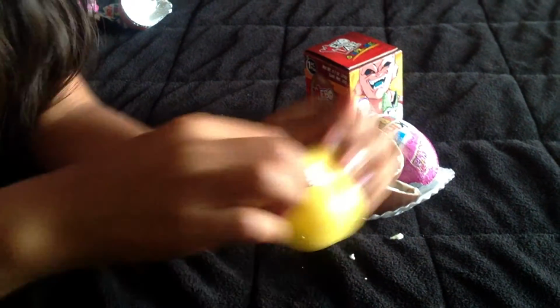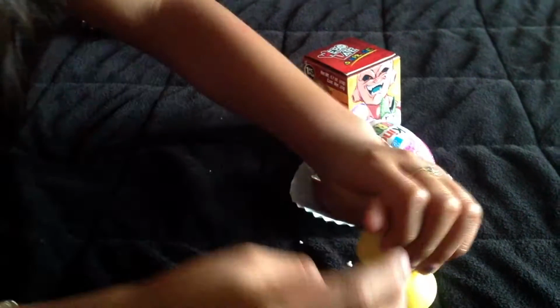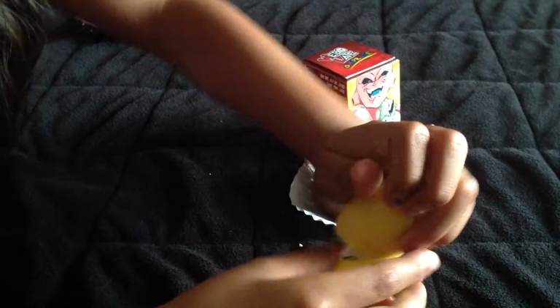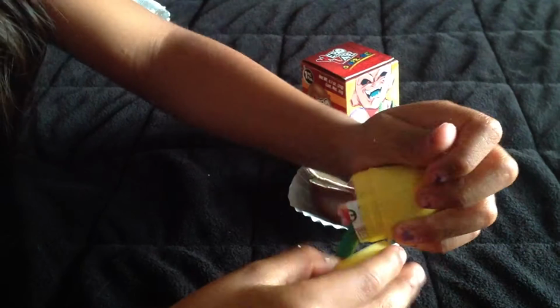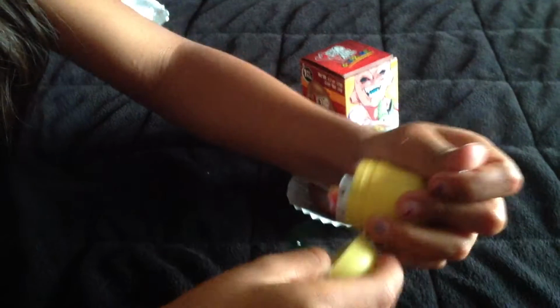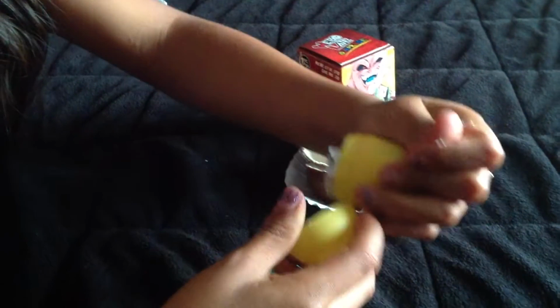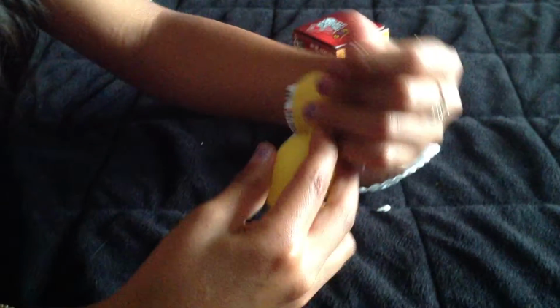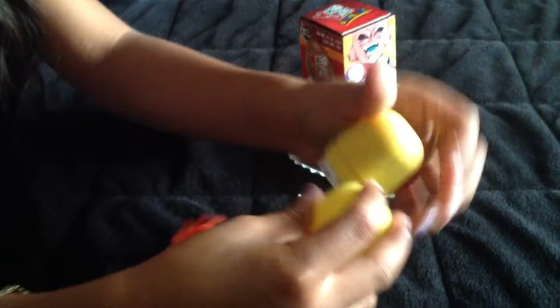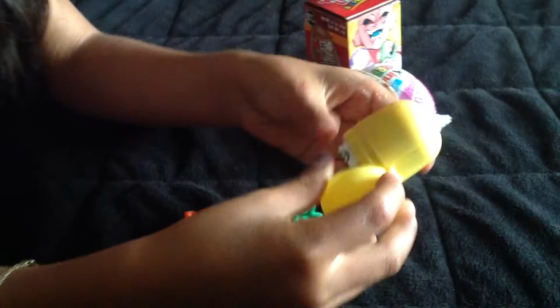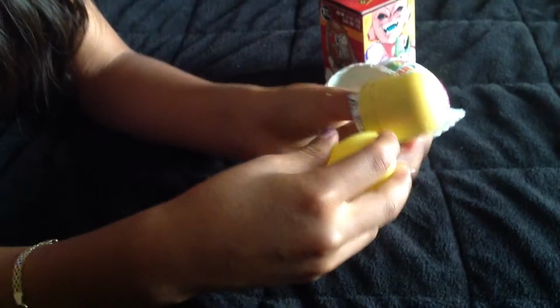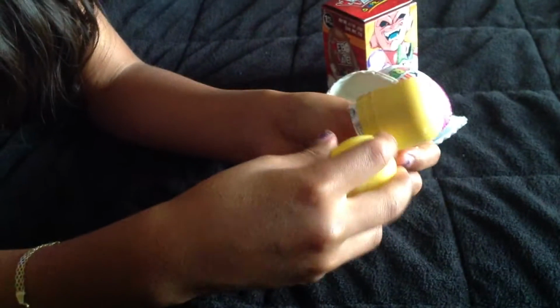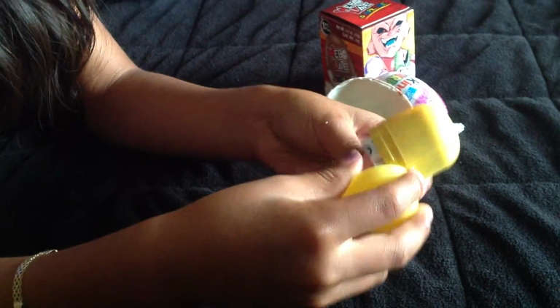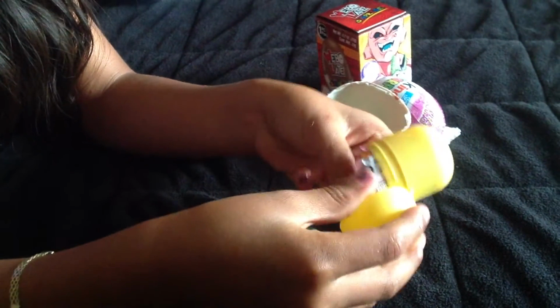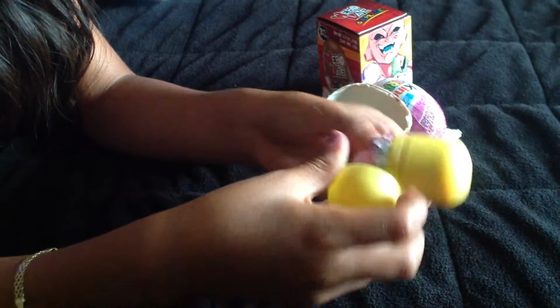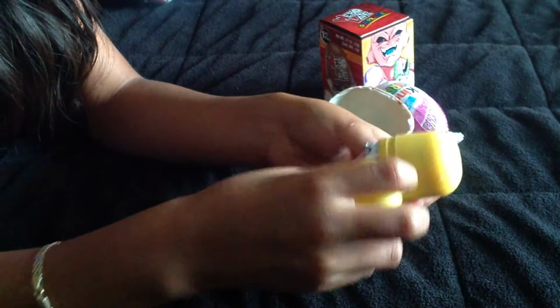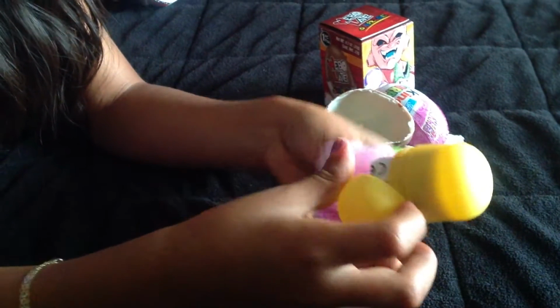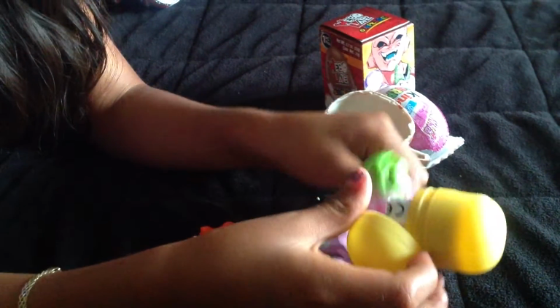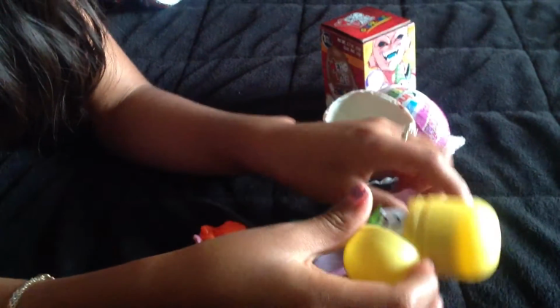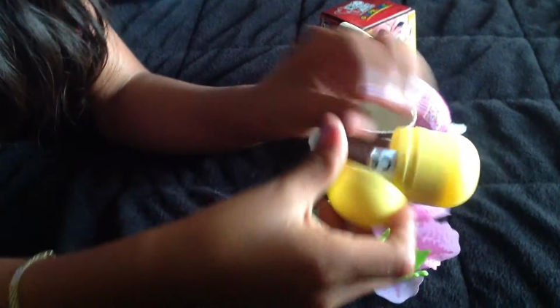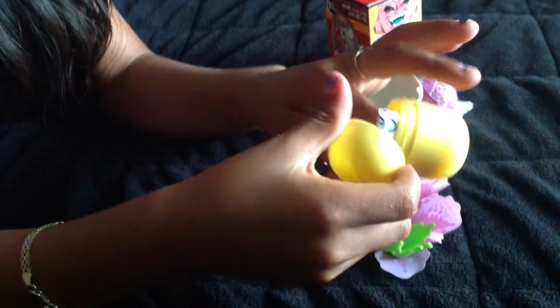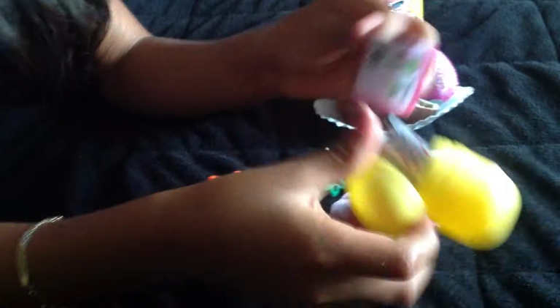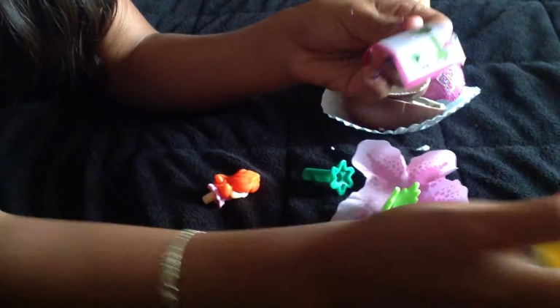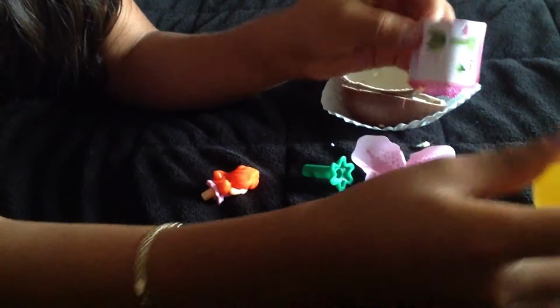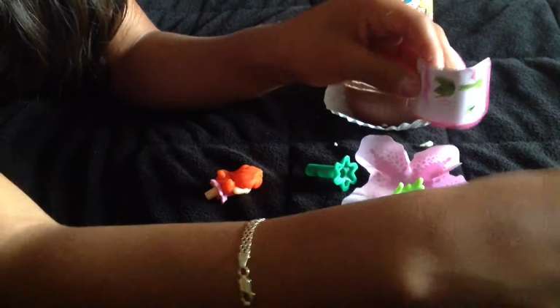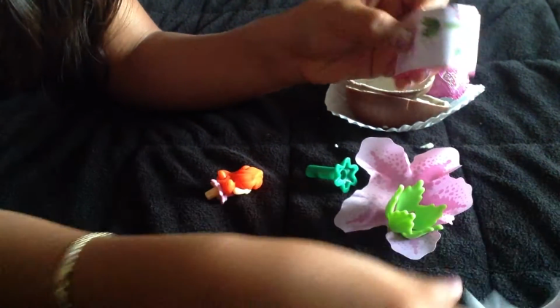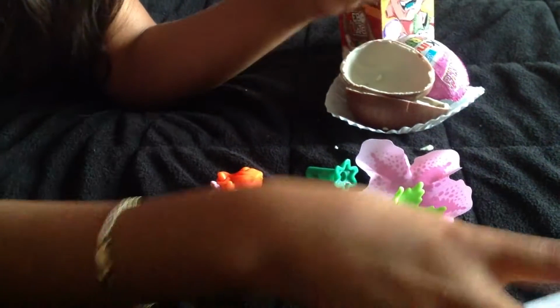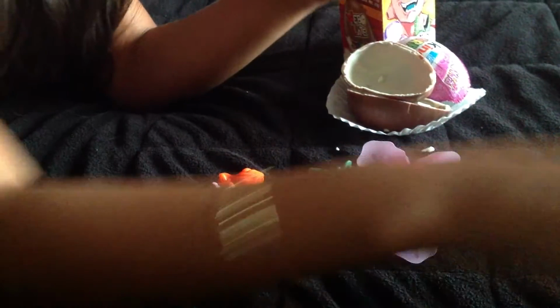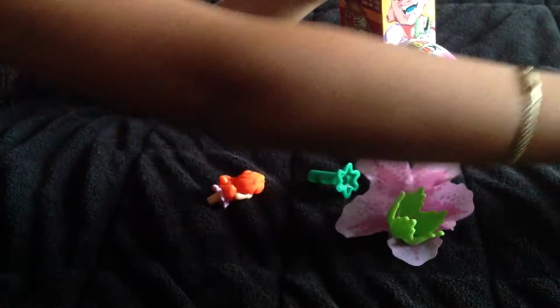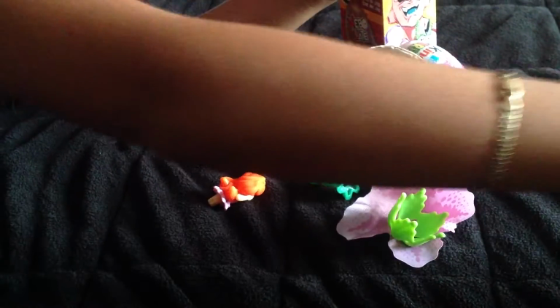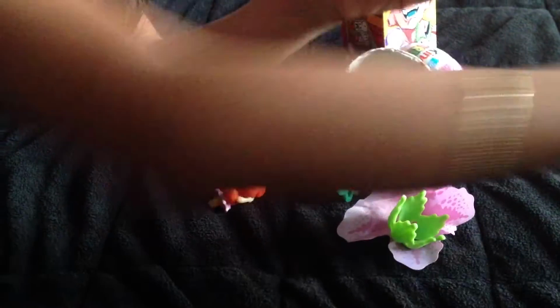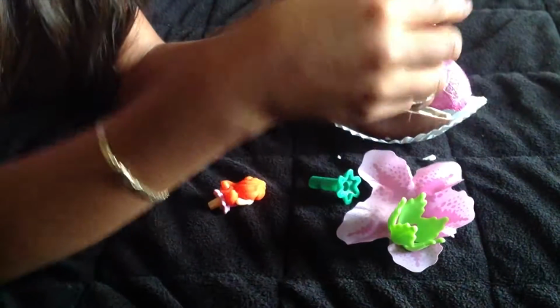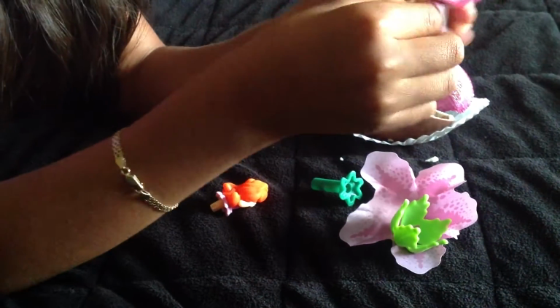We have here, it looks like a Little Mermaid. Let's see here. Ooh, a little skirt. I'm going to put this over here.